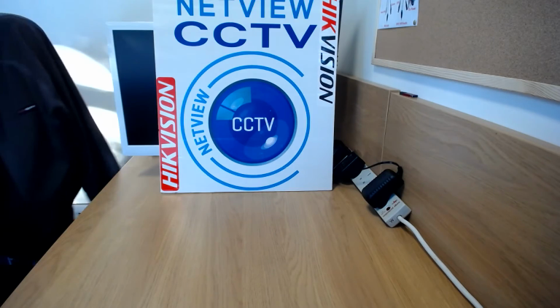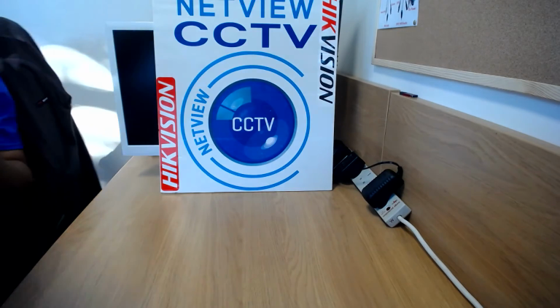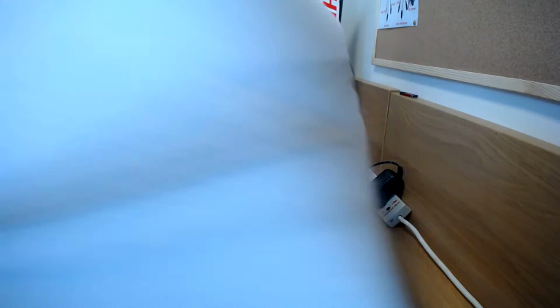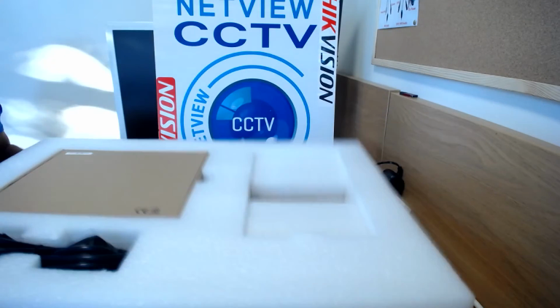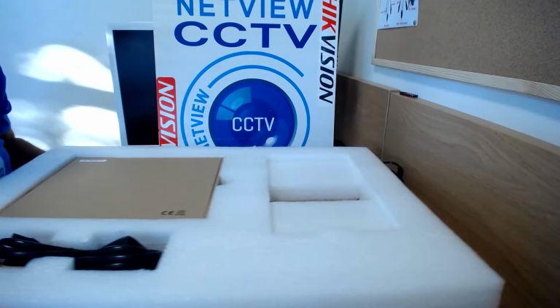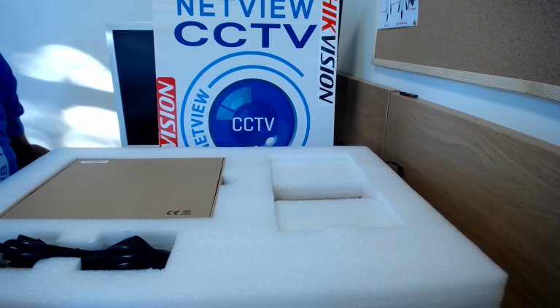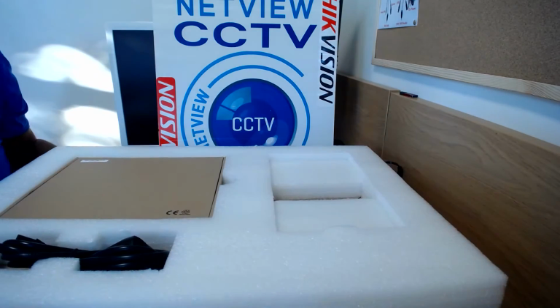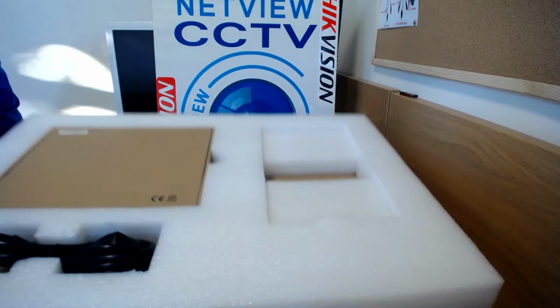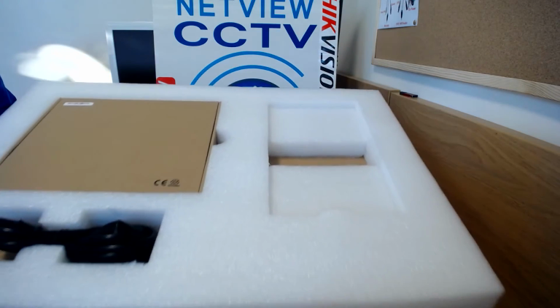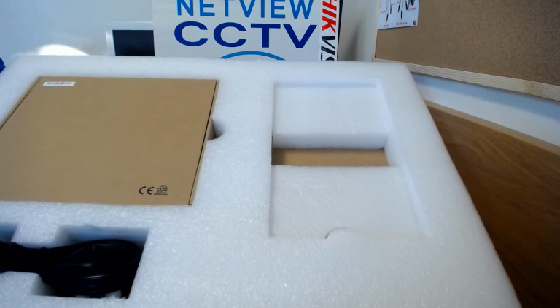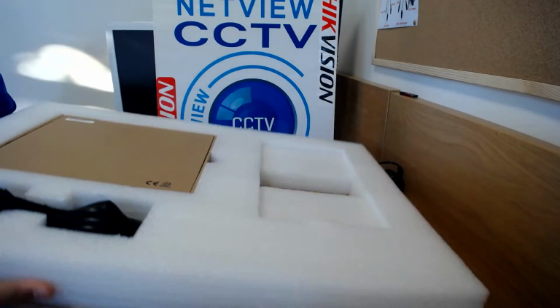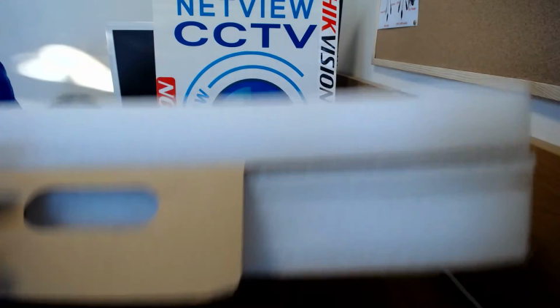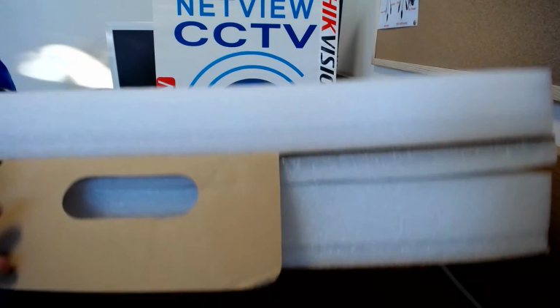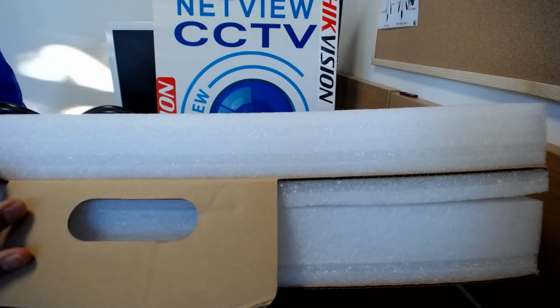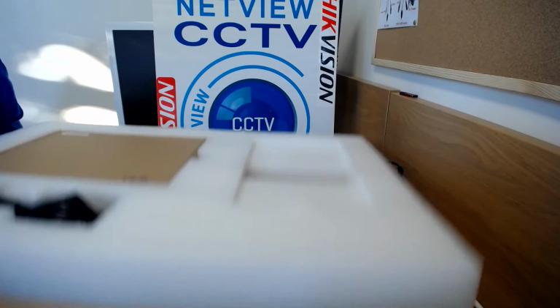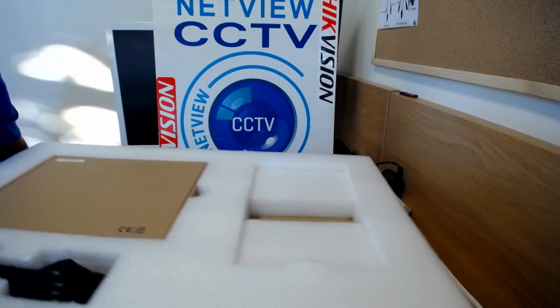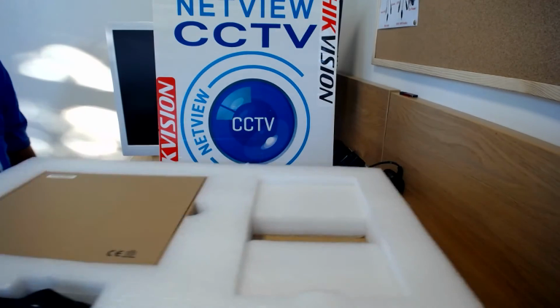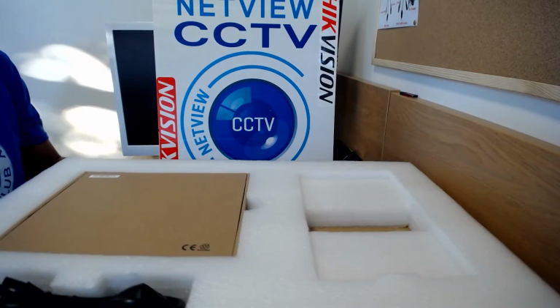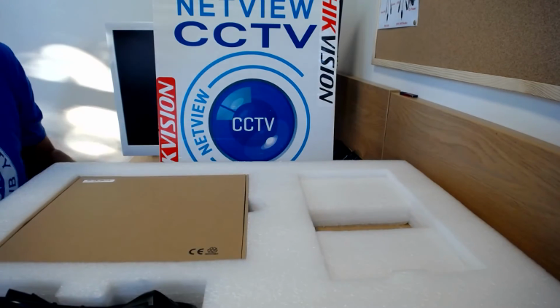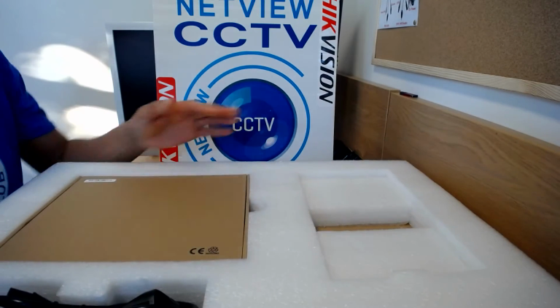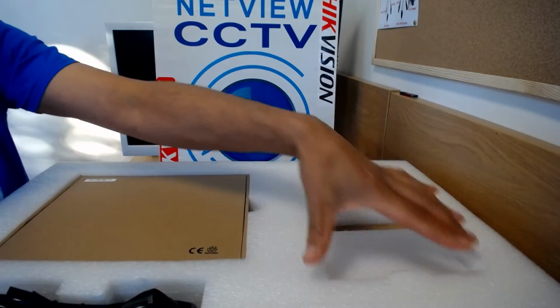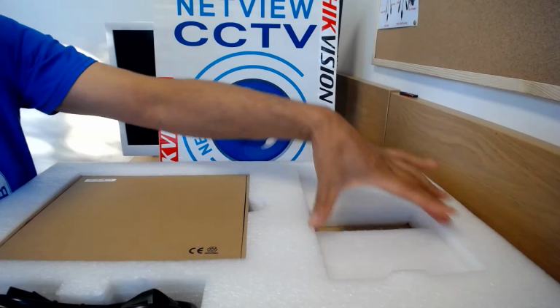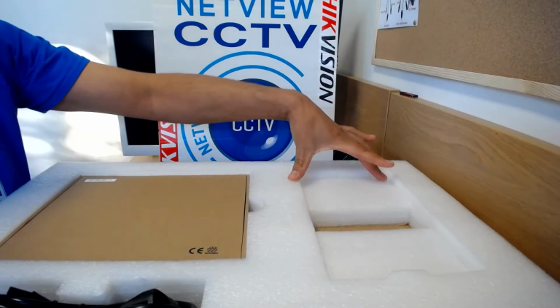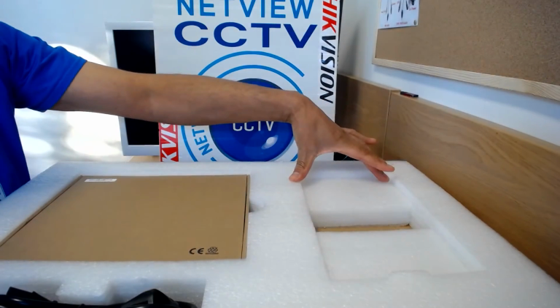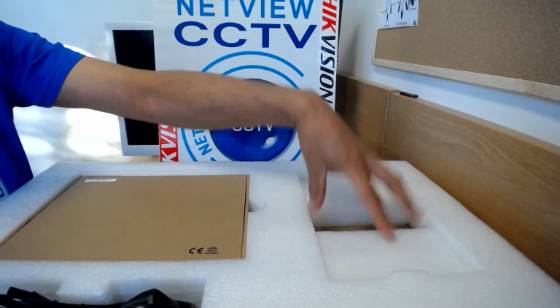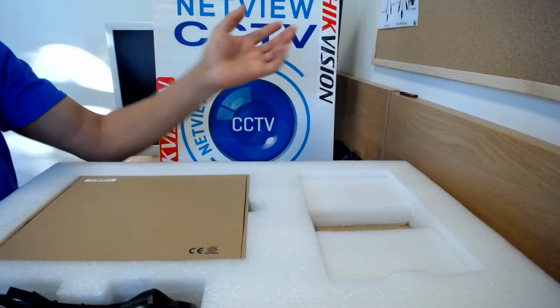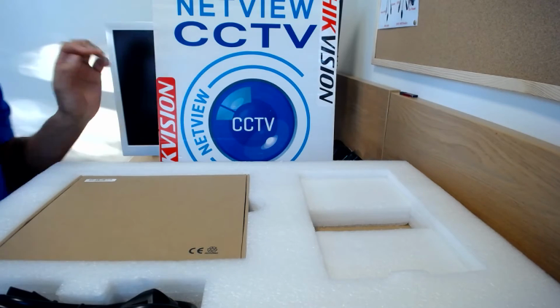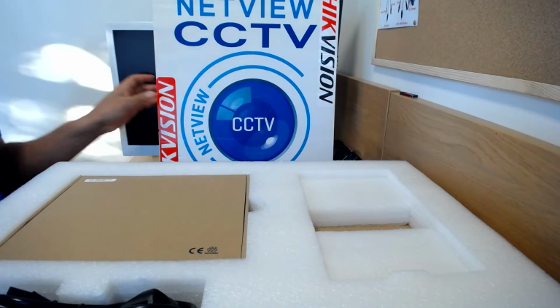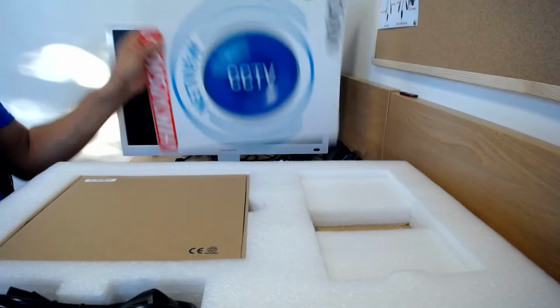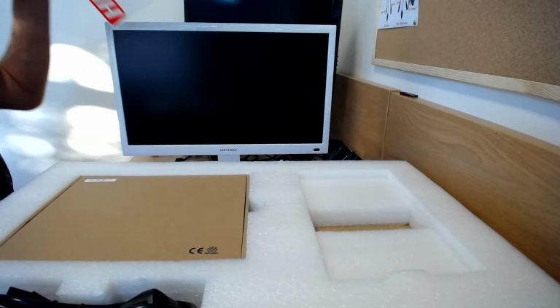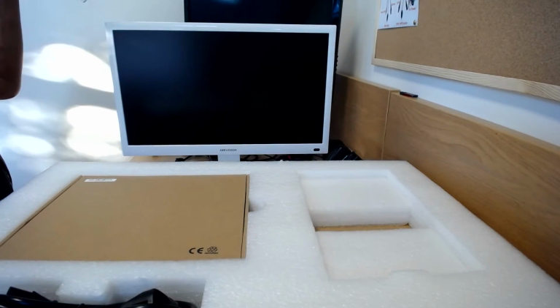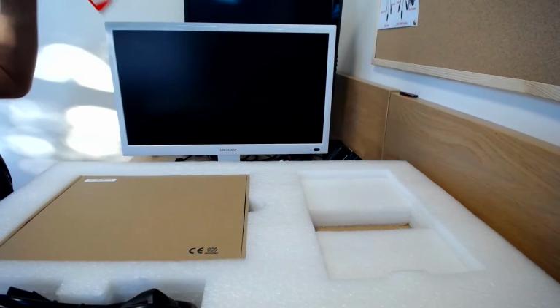Let me show you what's actually inside the box and how it comes. This is inside the outer box itself — you get the monitor stand there. I've already put the monitor on, I'll show you that in a minute.